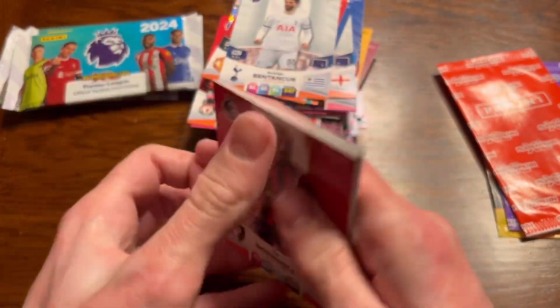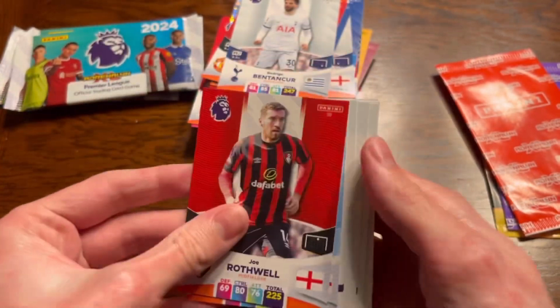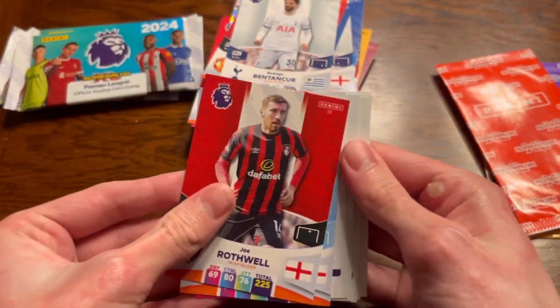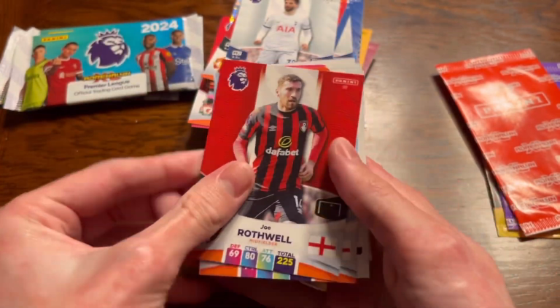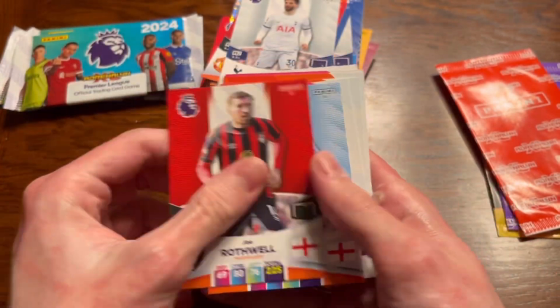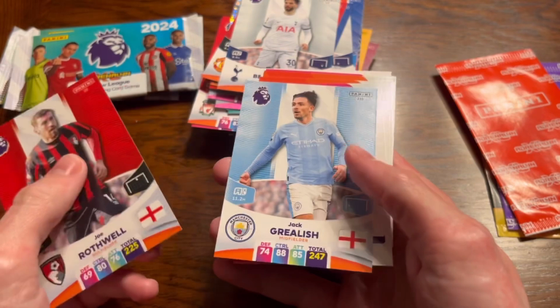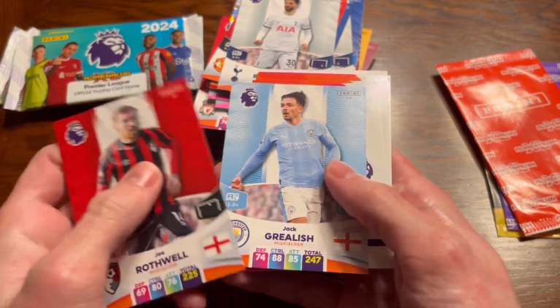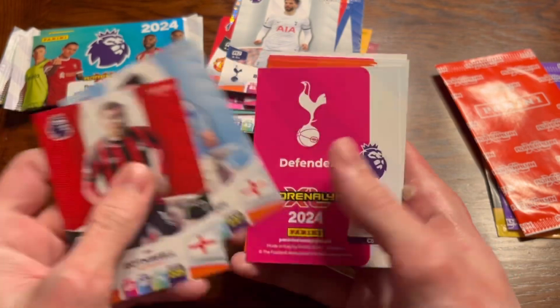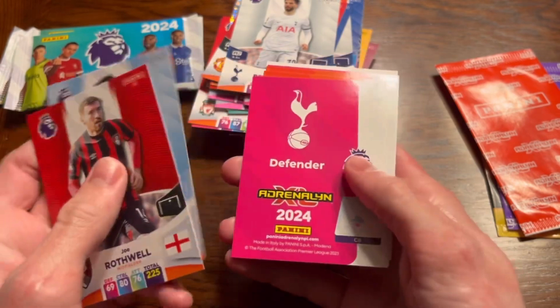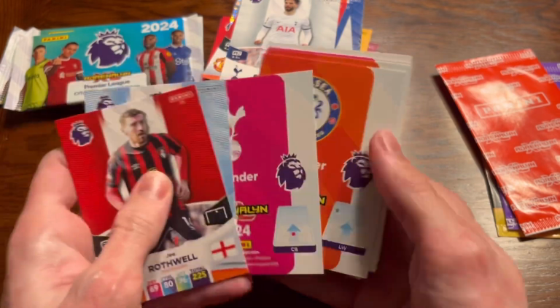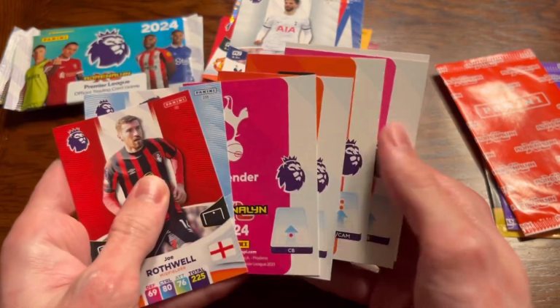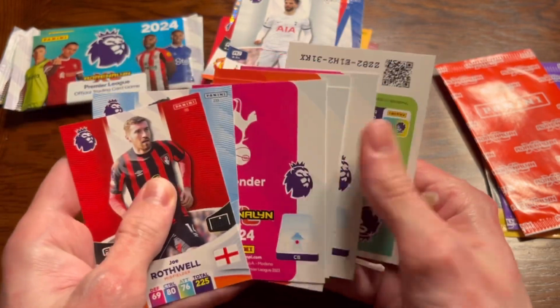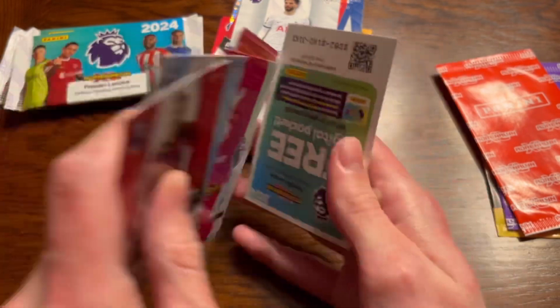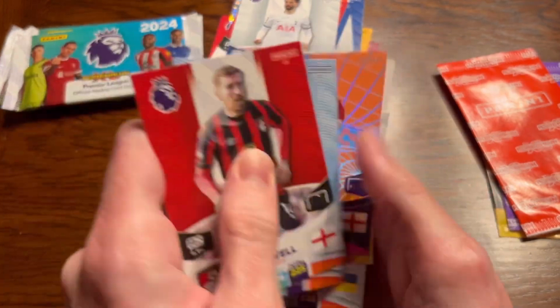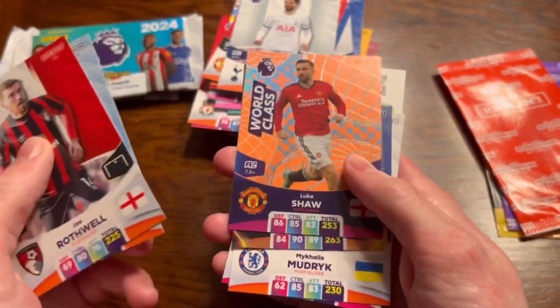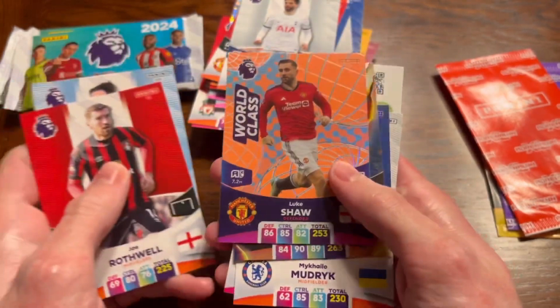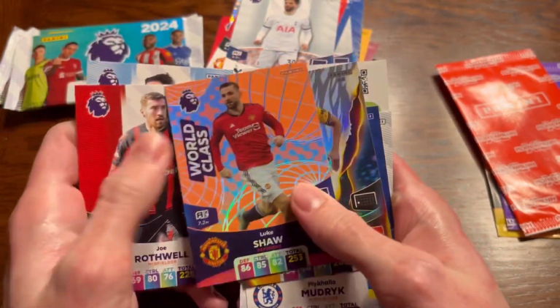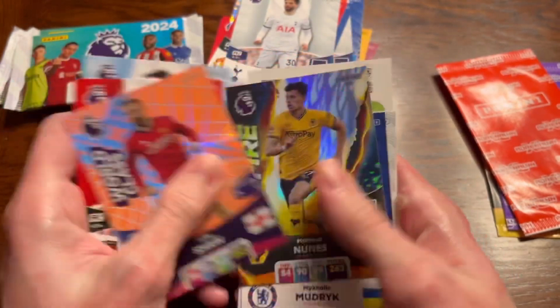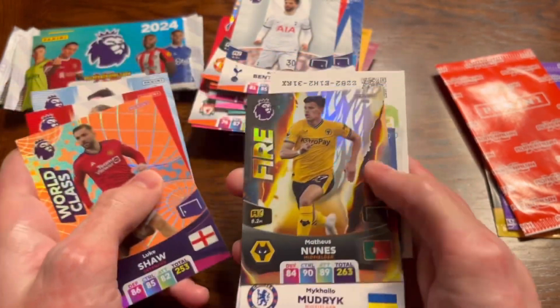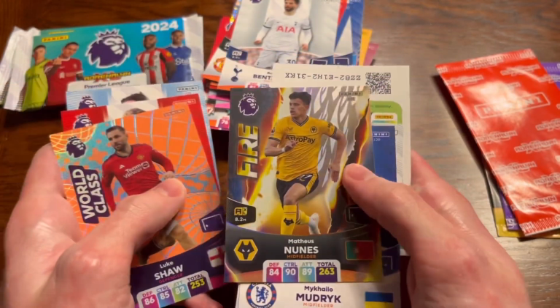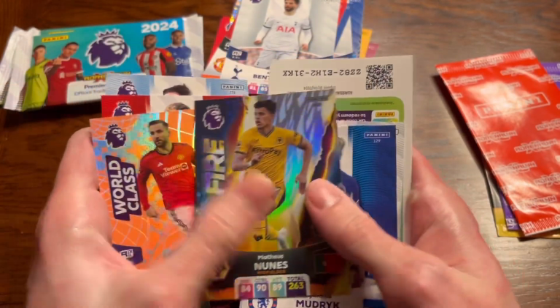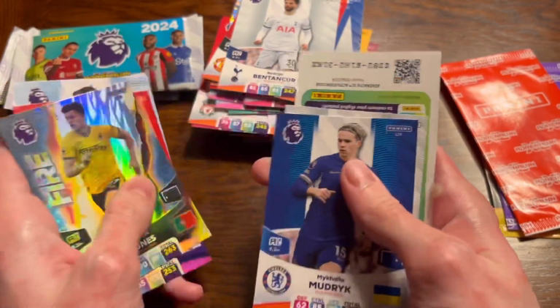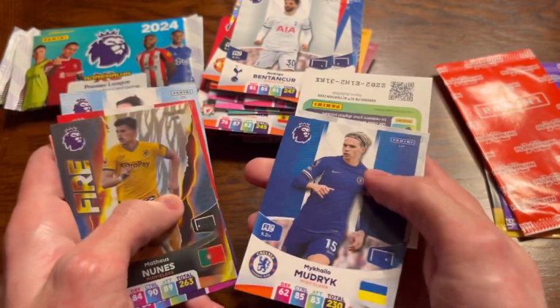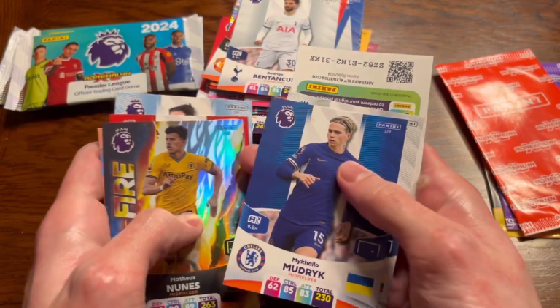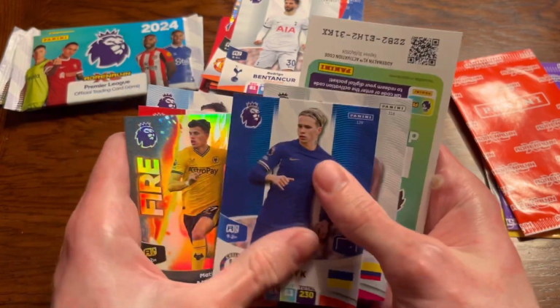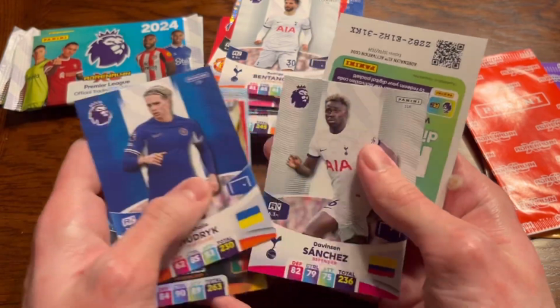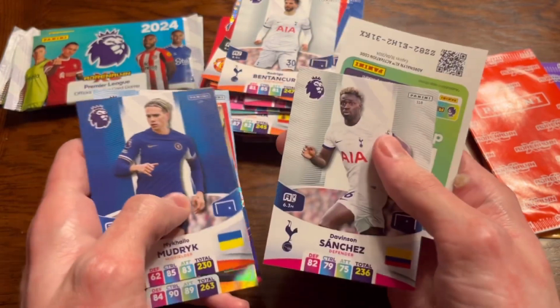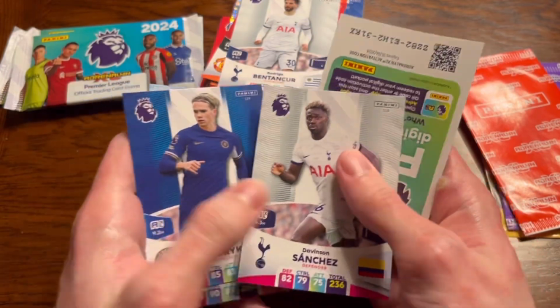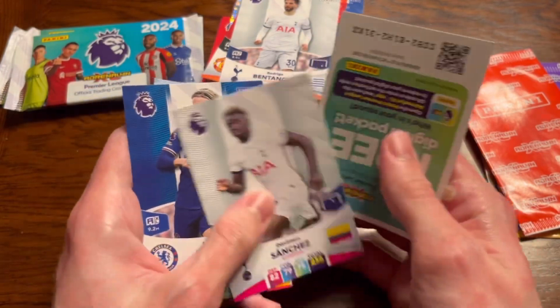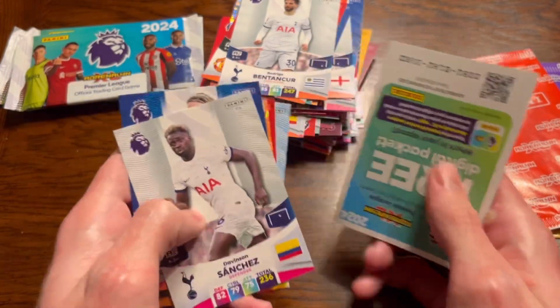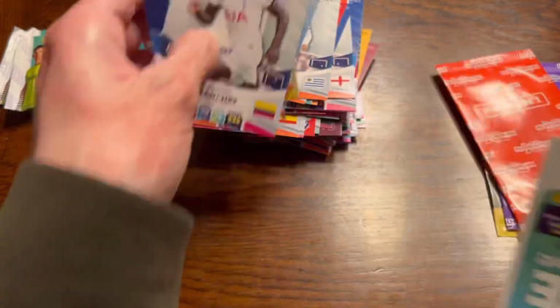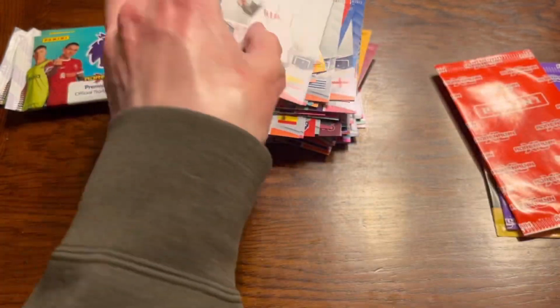Next up we've got Joe Rothwell, Jack Grealish, Luke Shaw World-Class, Nunes Fire Card, Madryke, and Davison Sanchez.